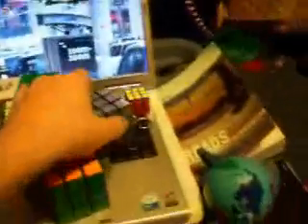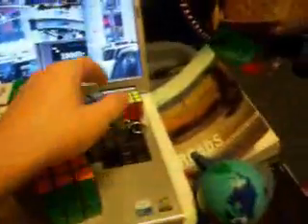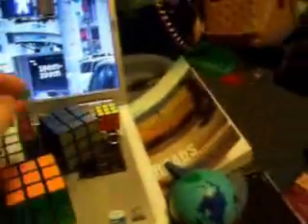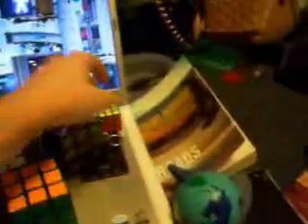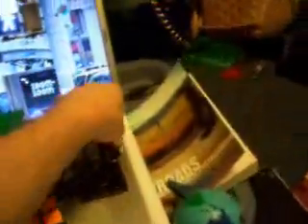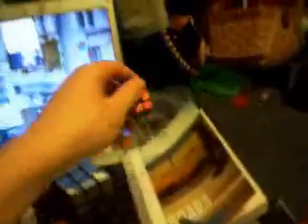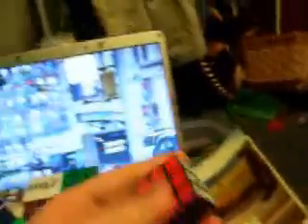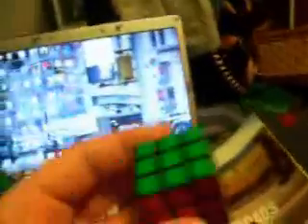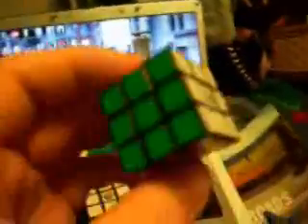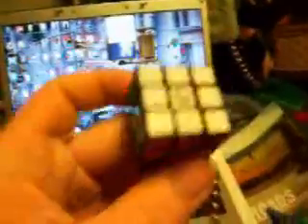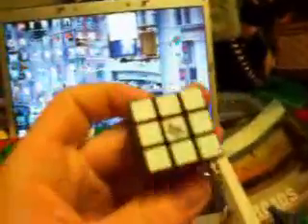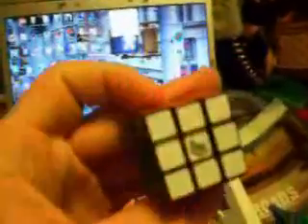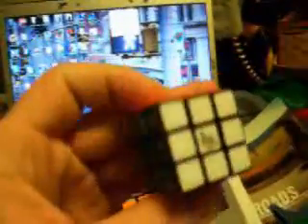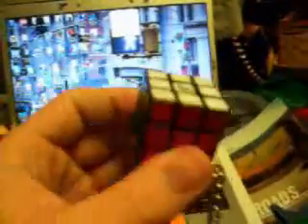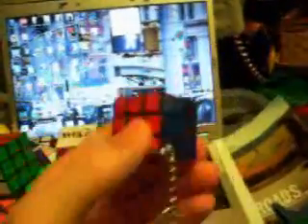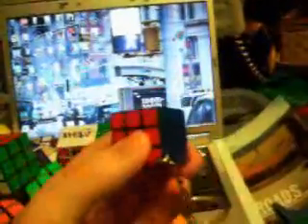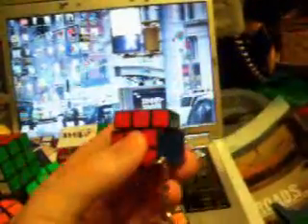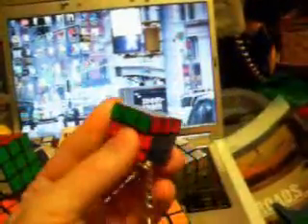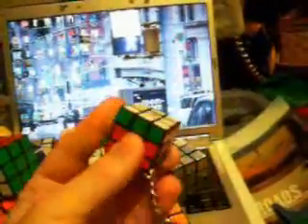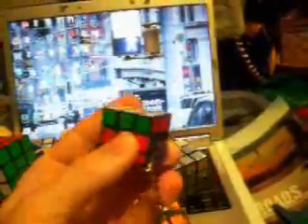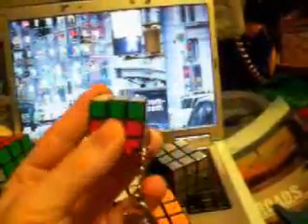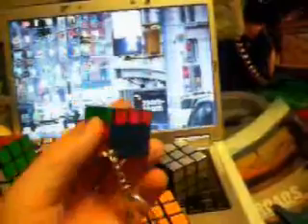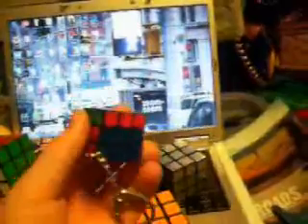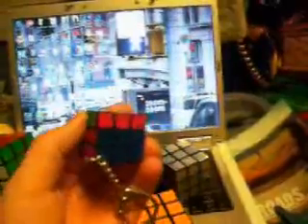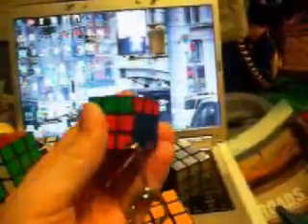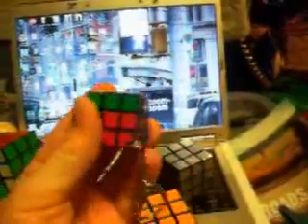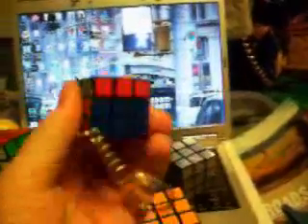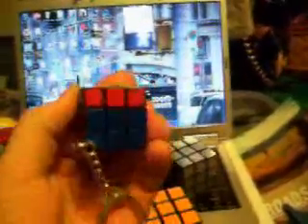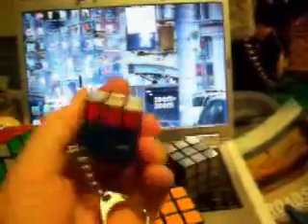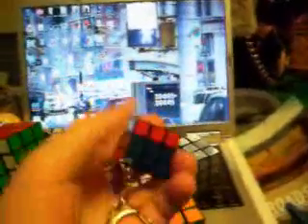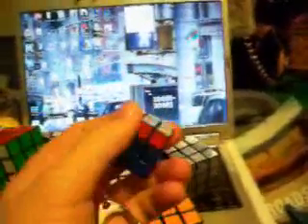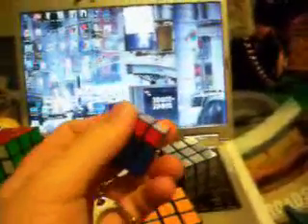And then I have the keychain Rubik's Cube. This one's not so much fun, but I also collect keychains so I have this to add to my collection.